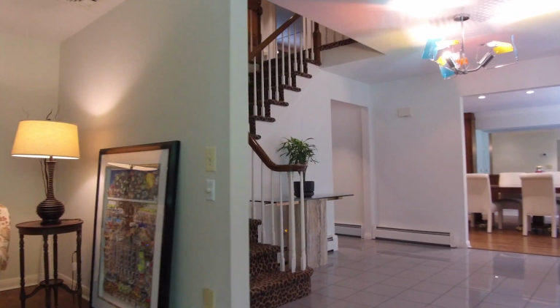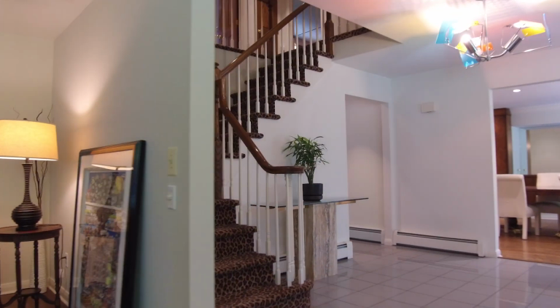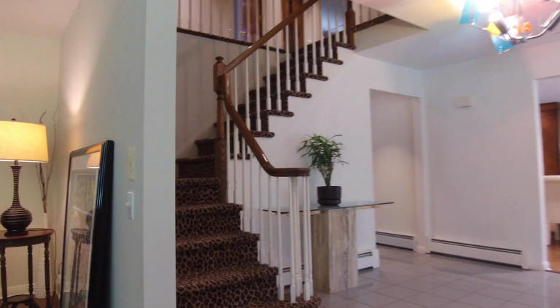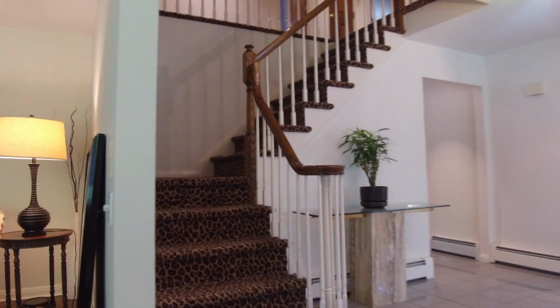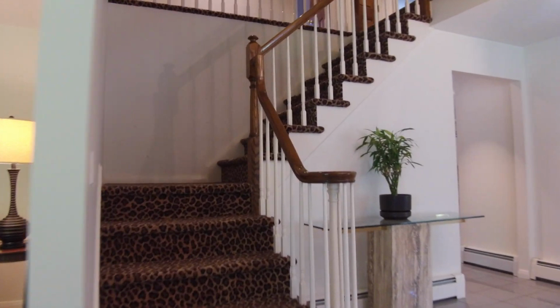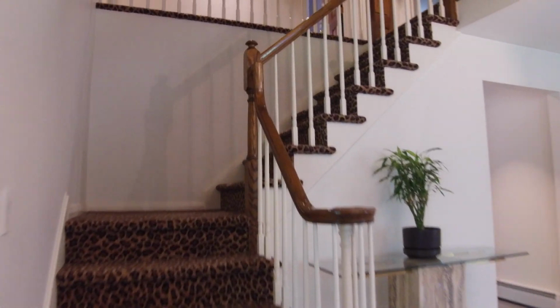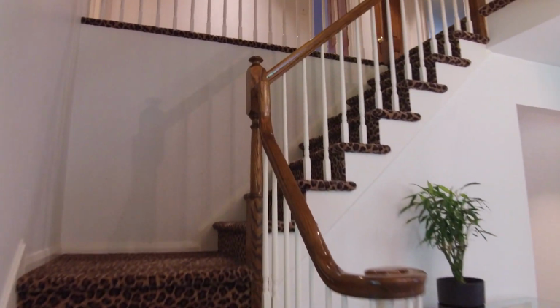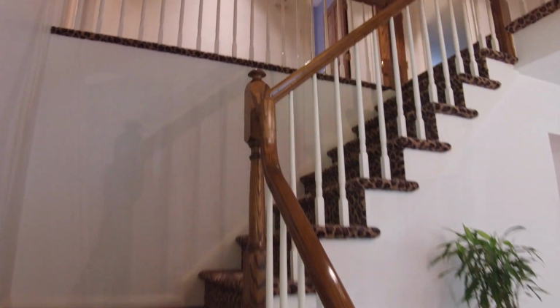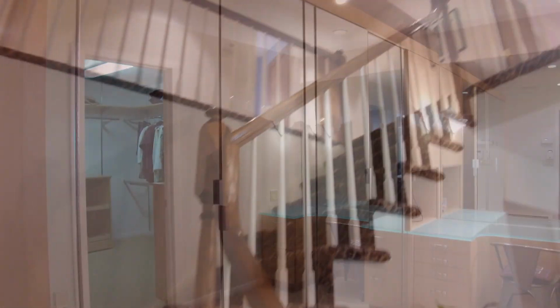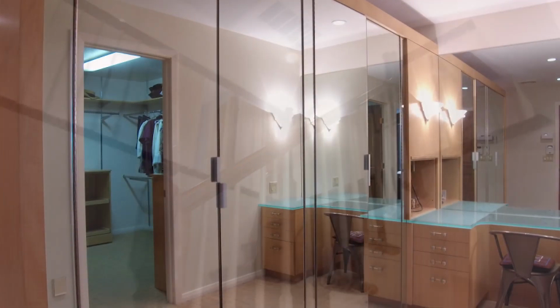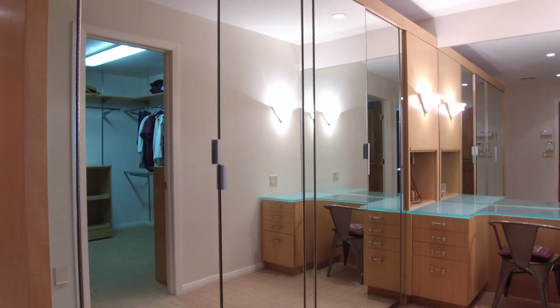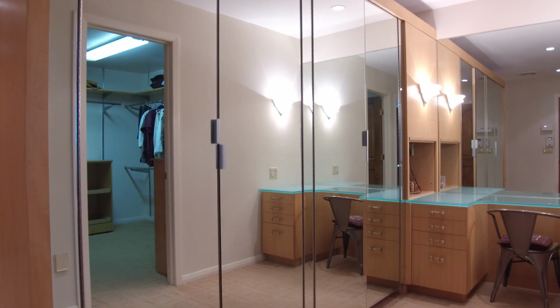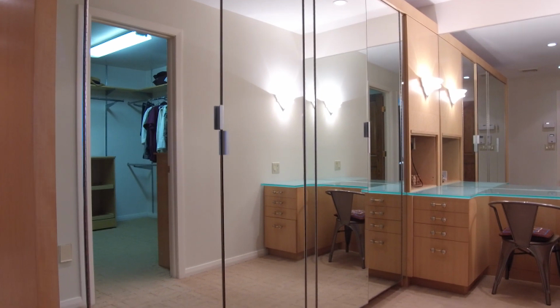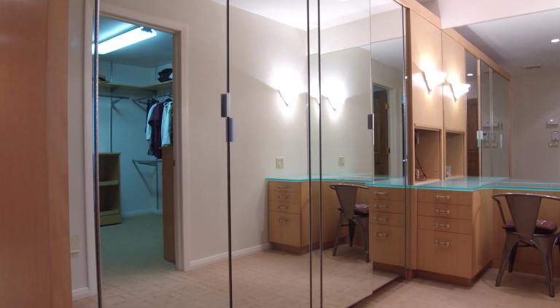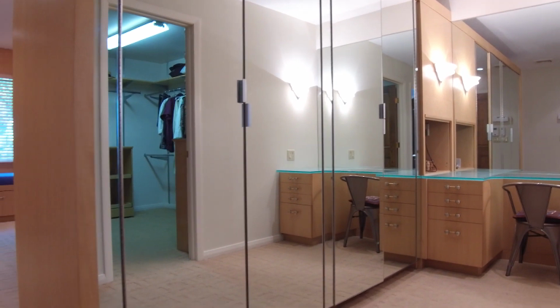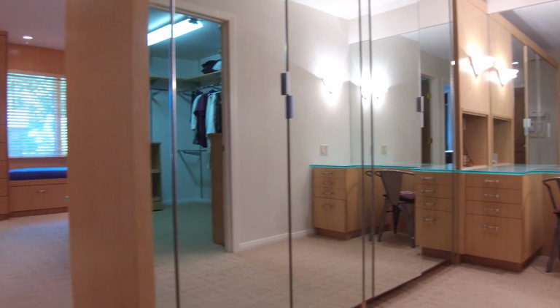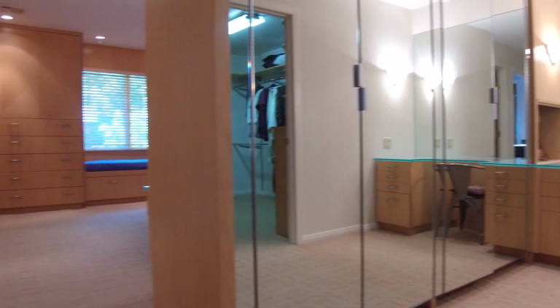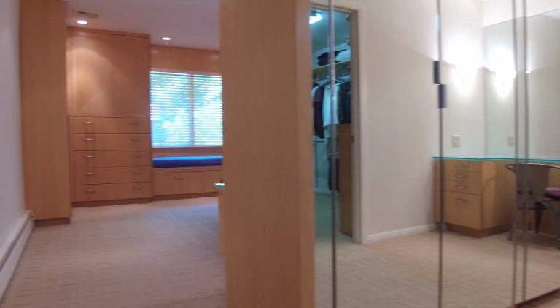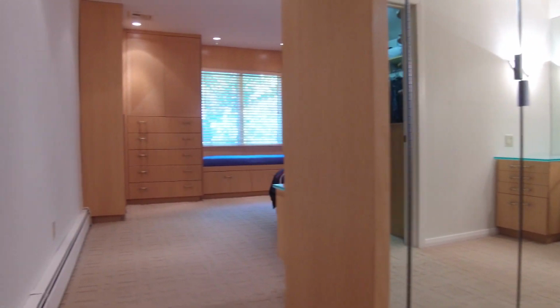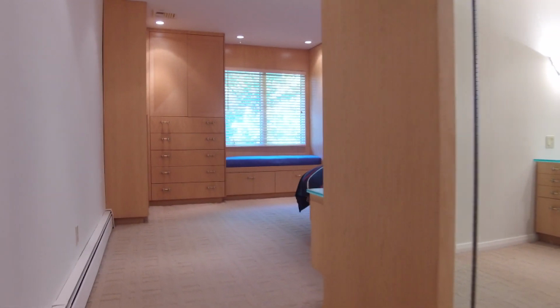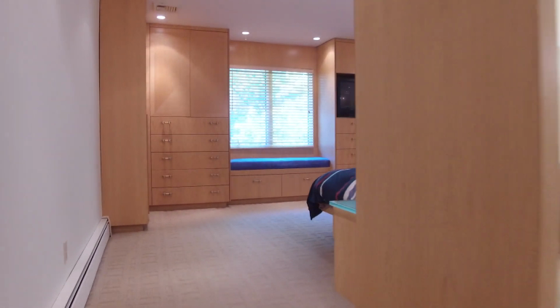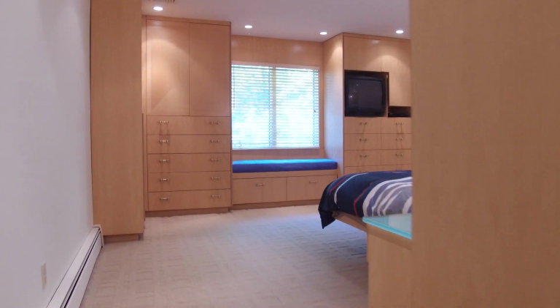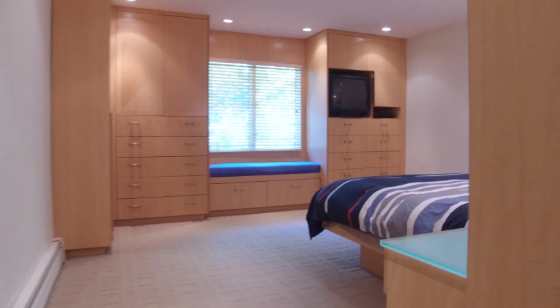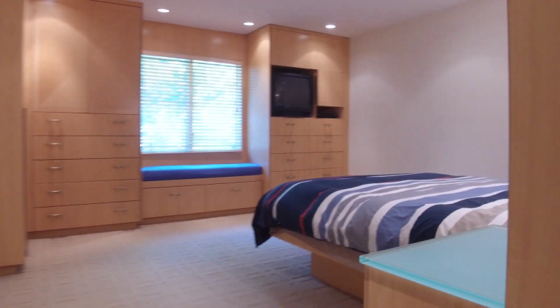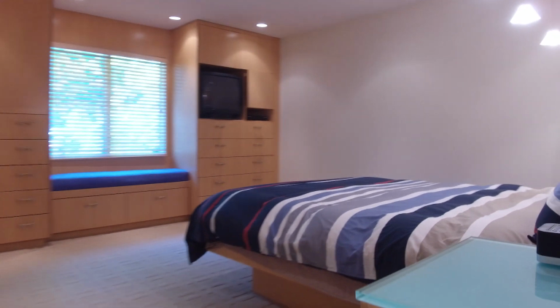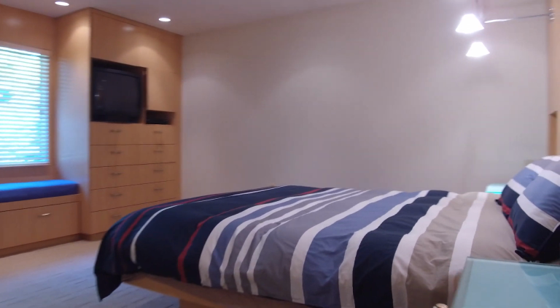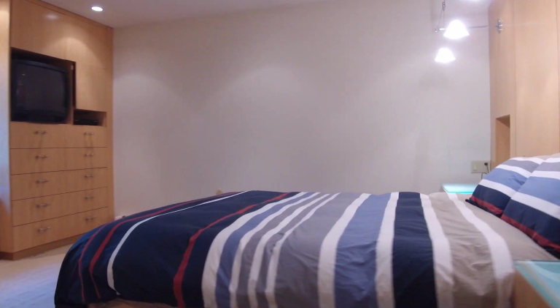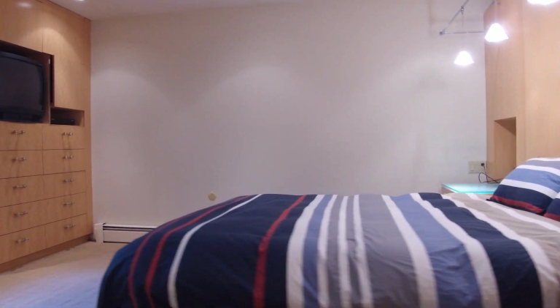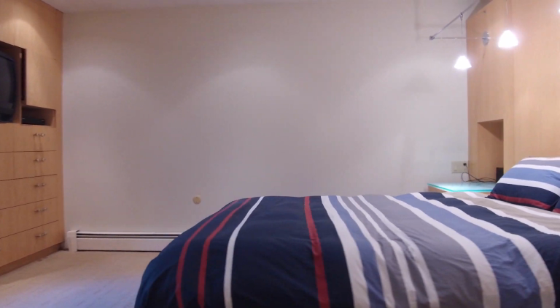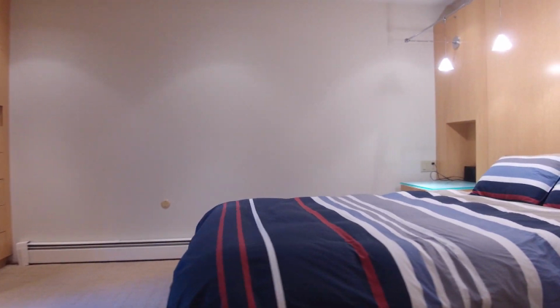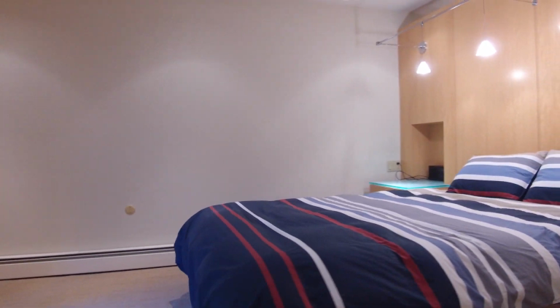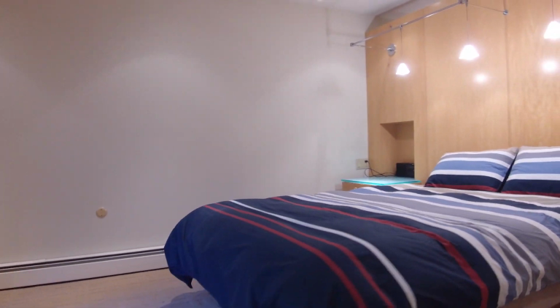Moving up to the second floor, it boasts four bedrooms and two bathrooms, including a master bedroom suite with dressing room, large walk-in closet, additional closet, and a luxurious bathroom with a soaking tub and stall shower.